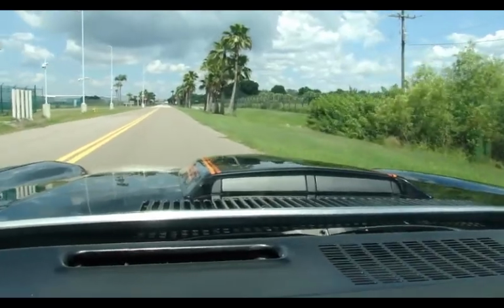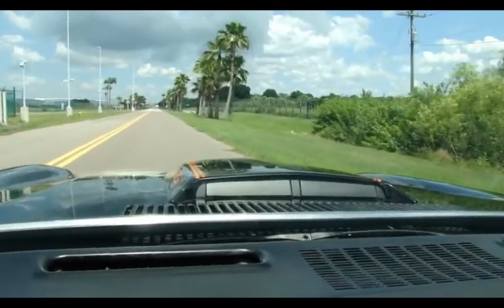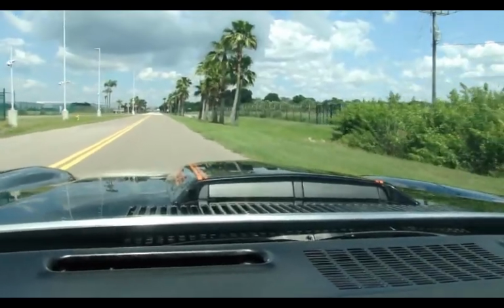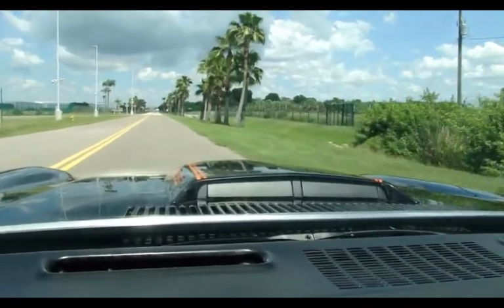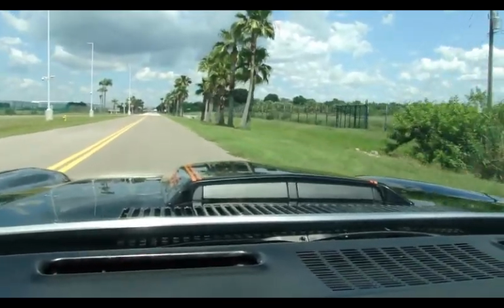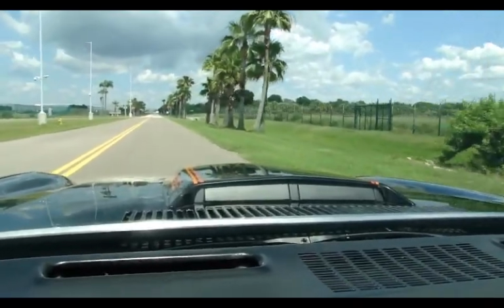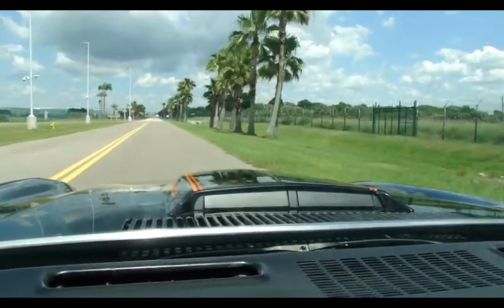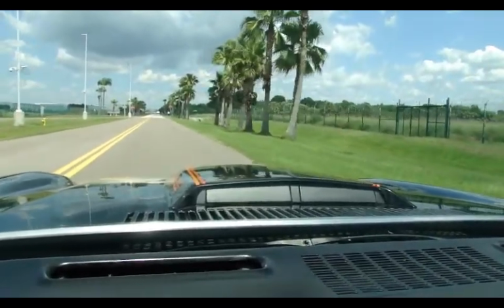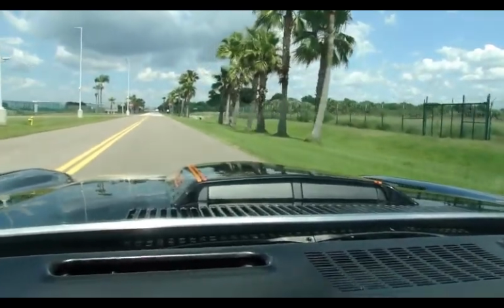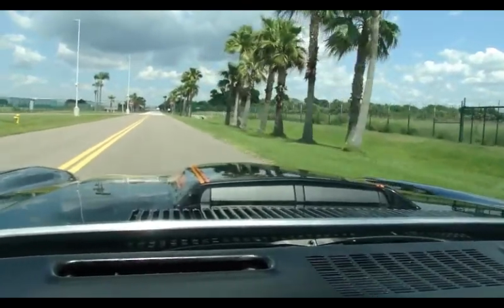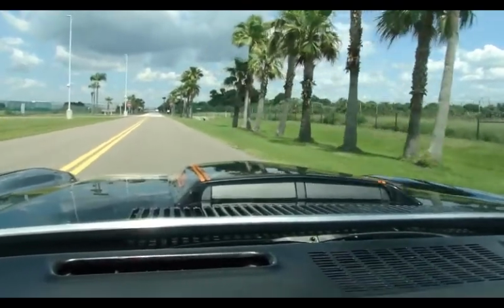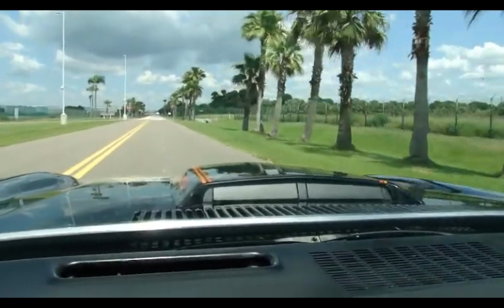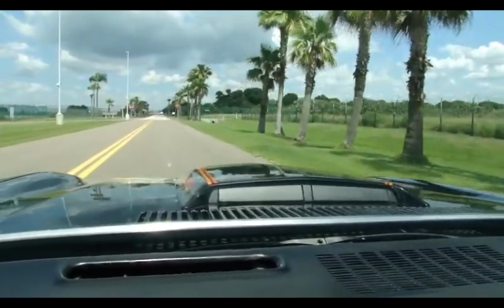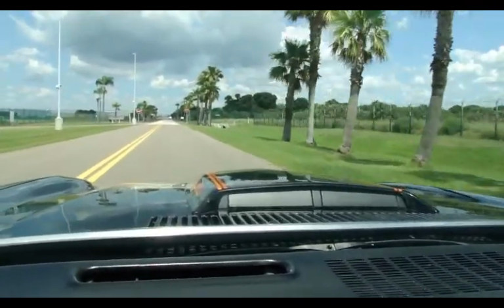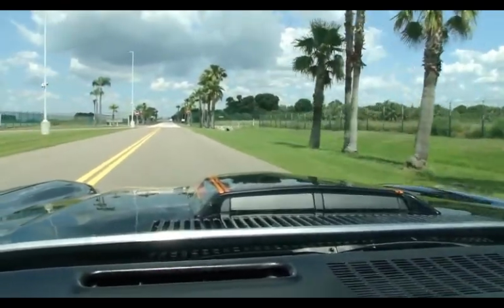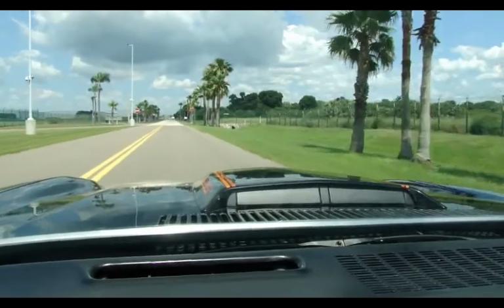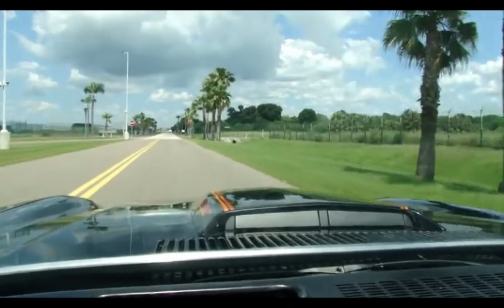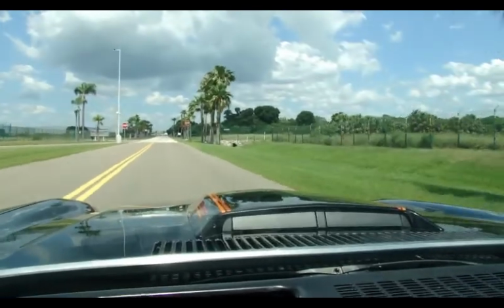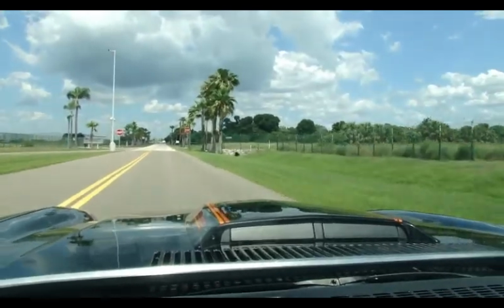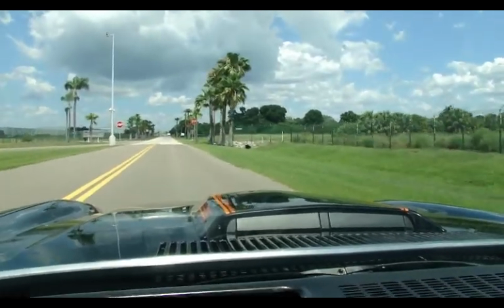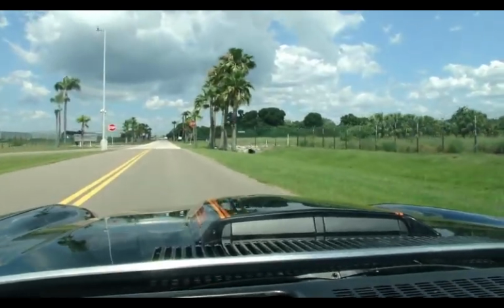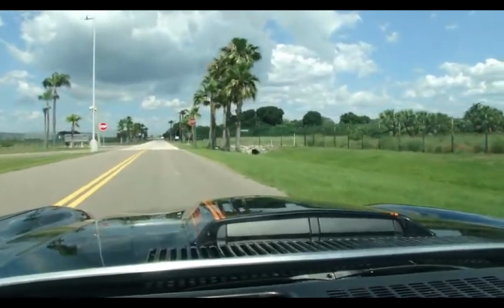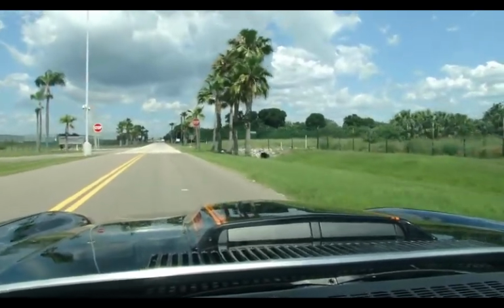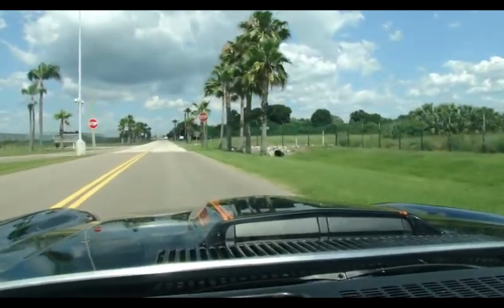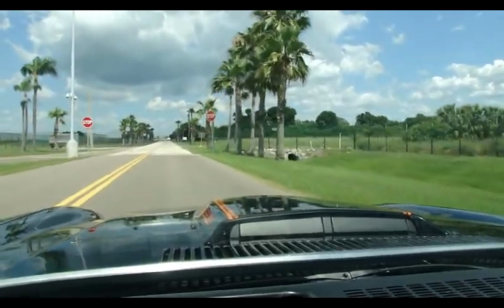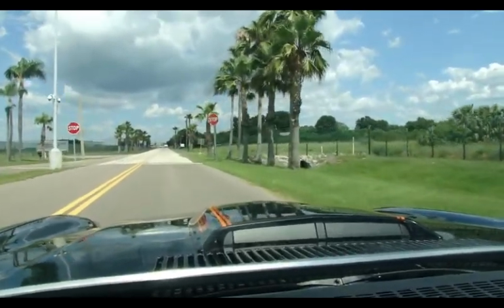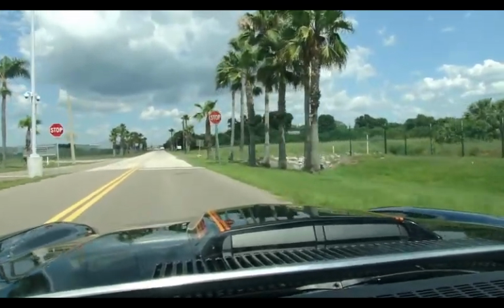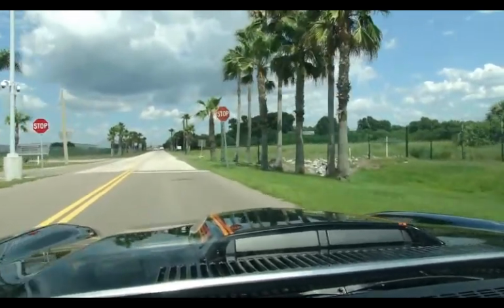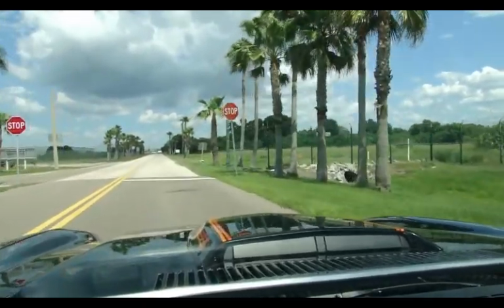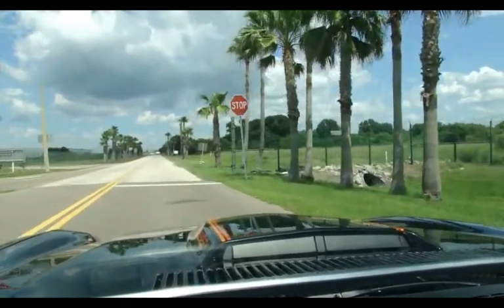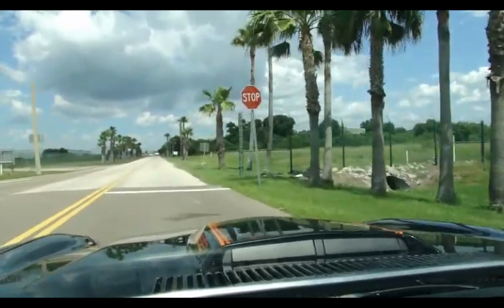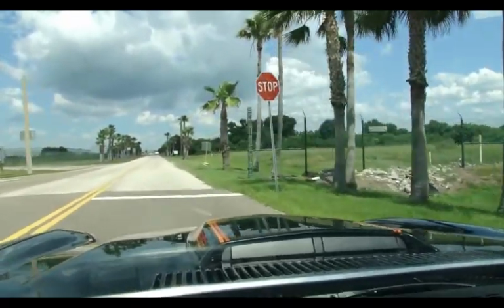I'm going to give you guys a little more time riding in this car. Hit the brakes here — it doesn't pull.